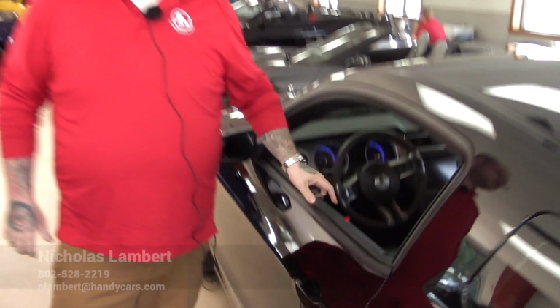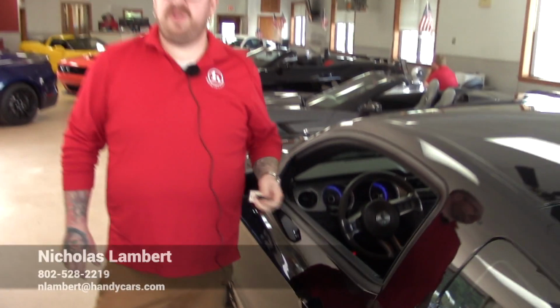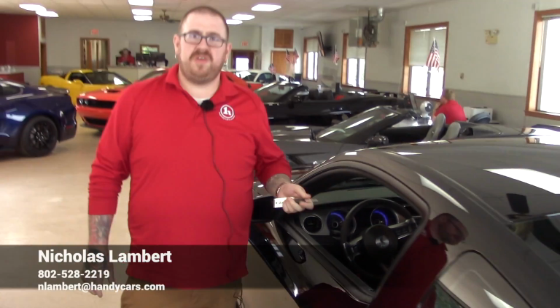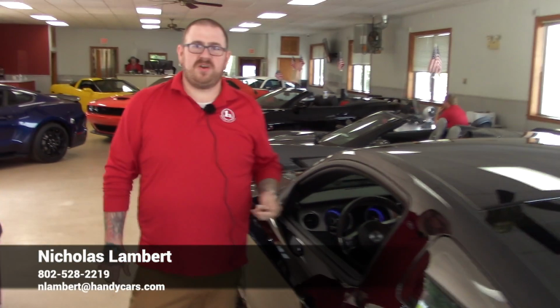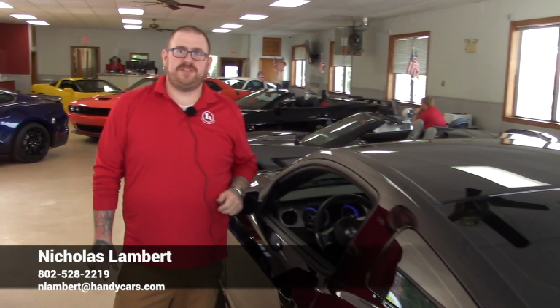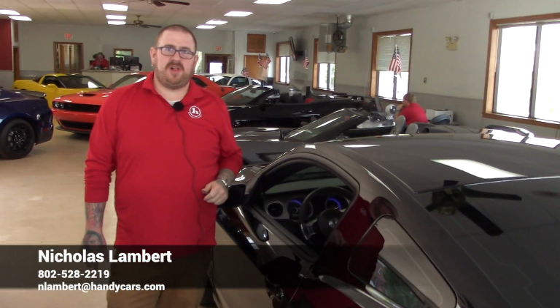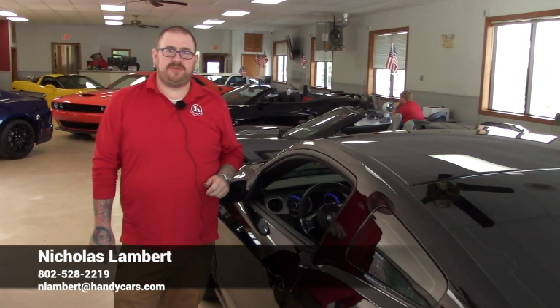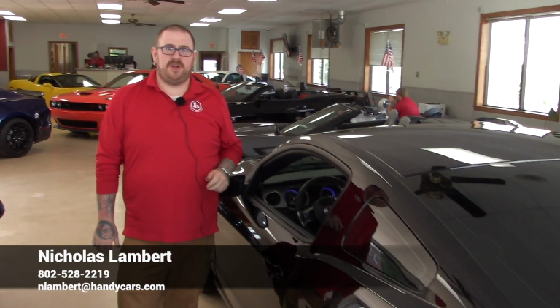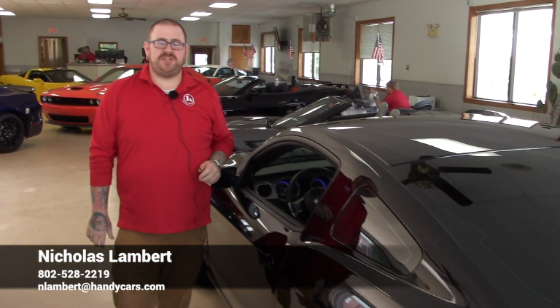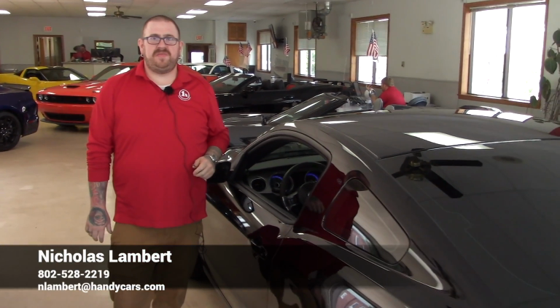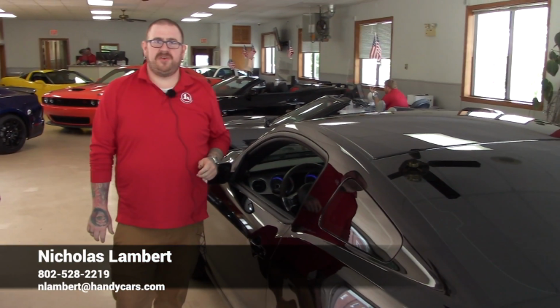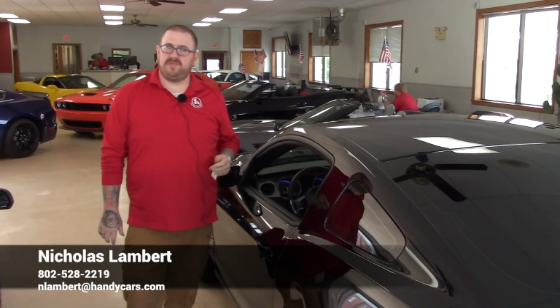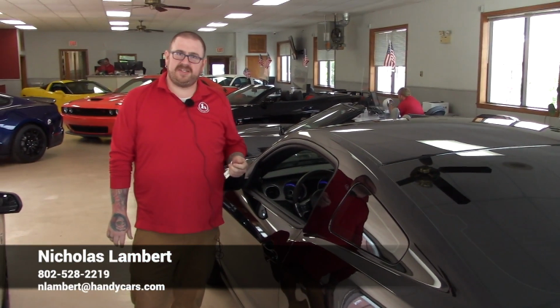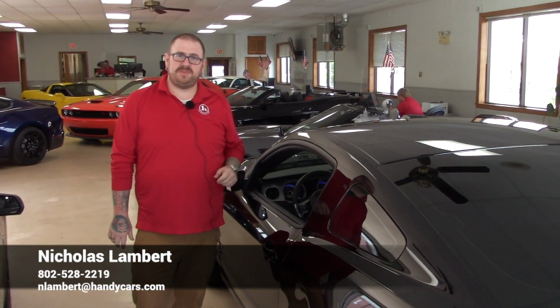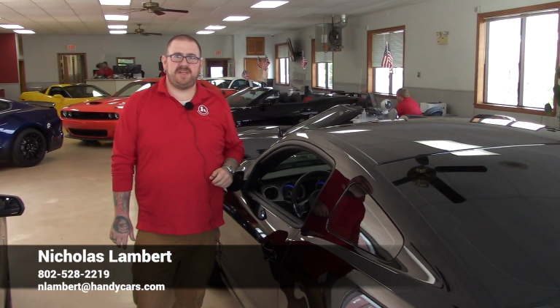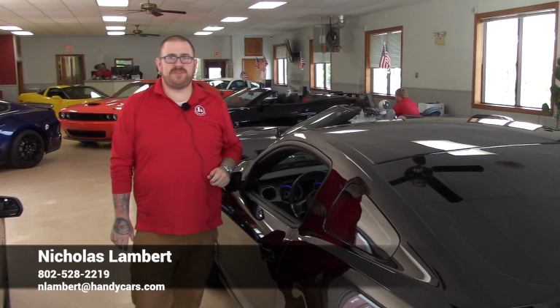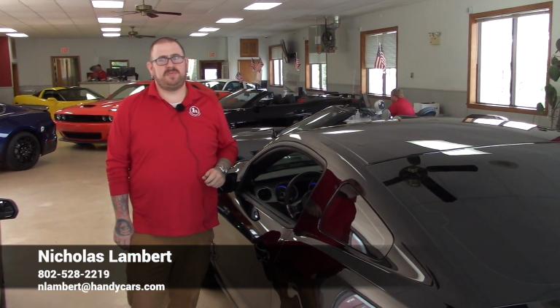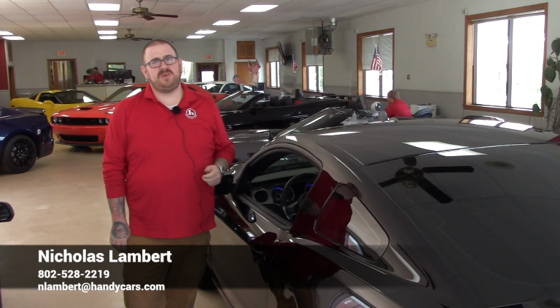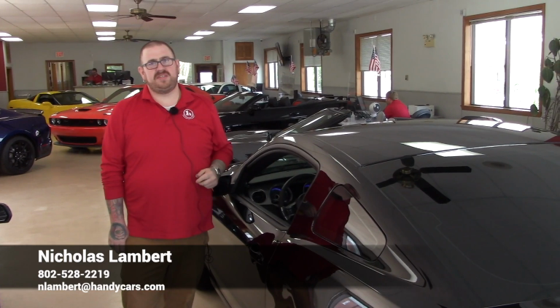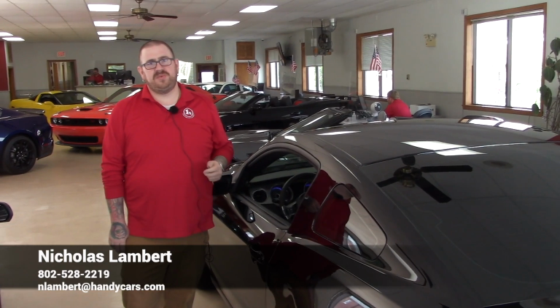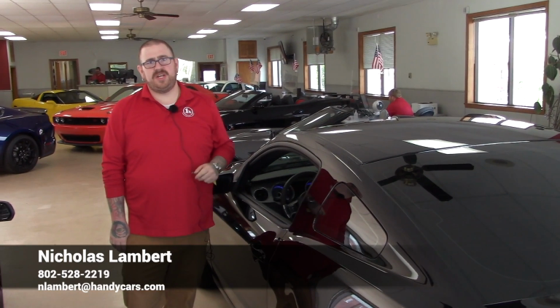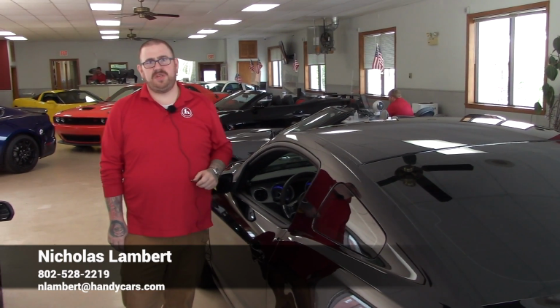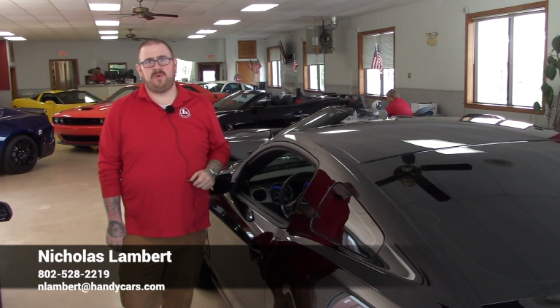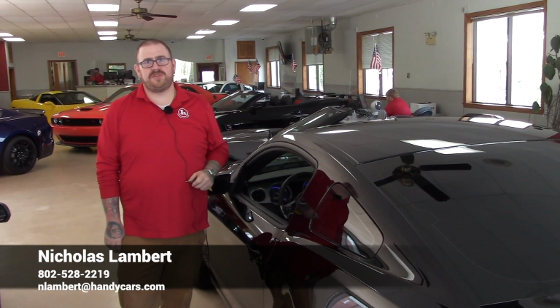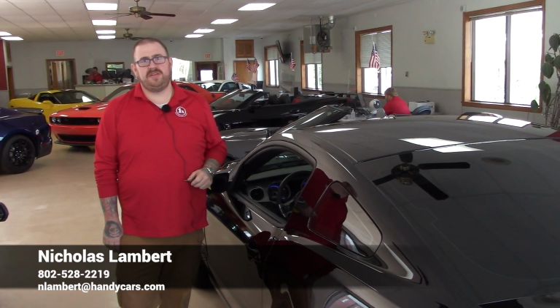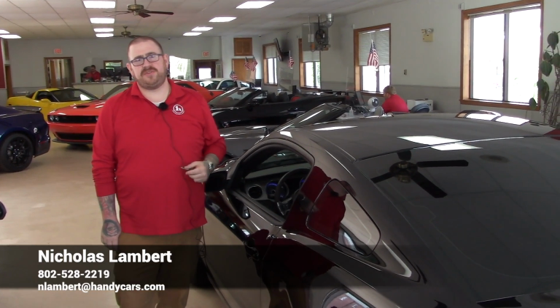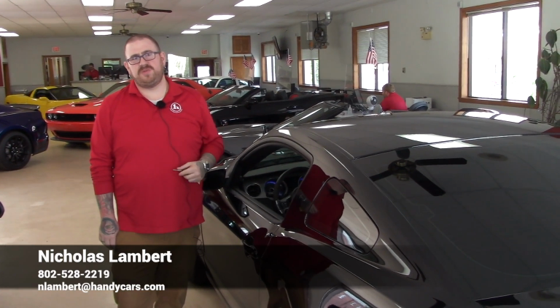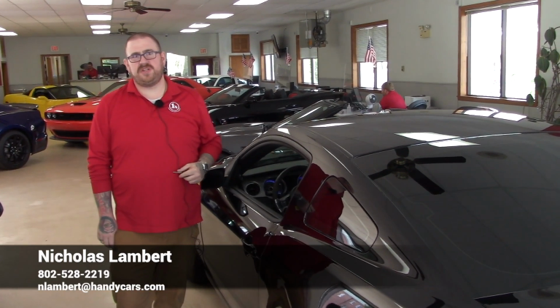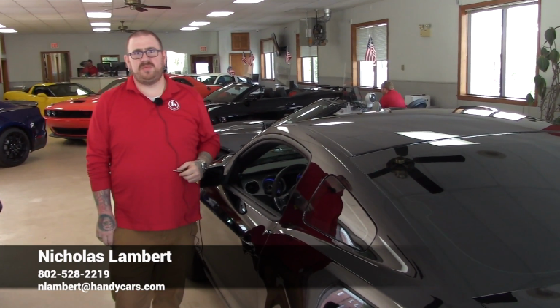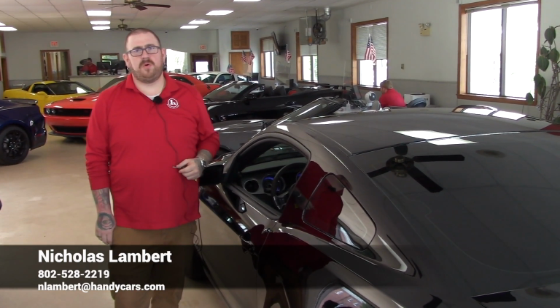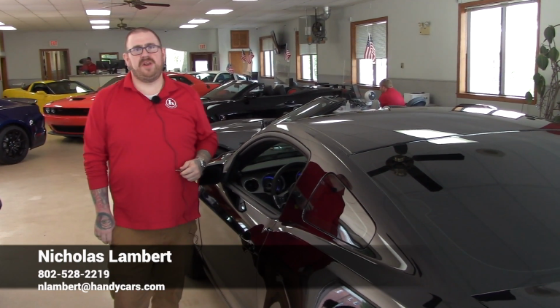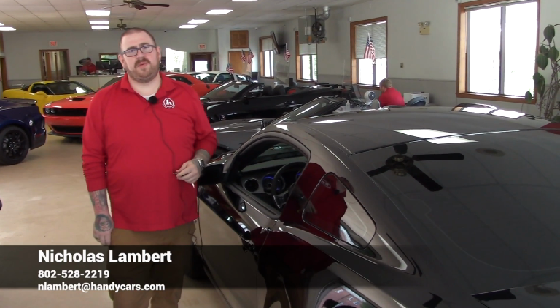Let me know if you have any questions at all about this Shelby GT500, or if you'd like to come see it in person, please don't hesitate to reach out with the info on your screen. Thank you so much for your time — look forward to hearing from you.